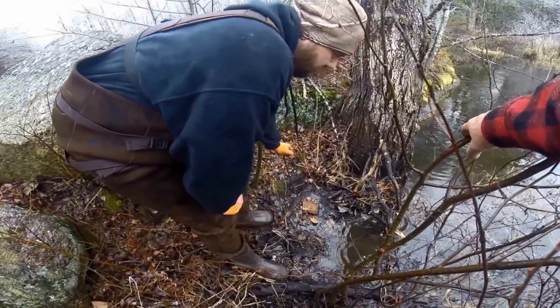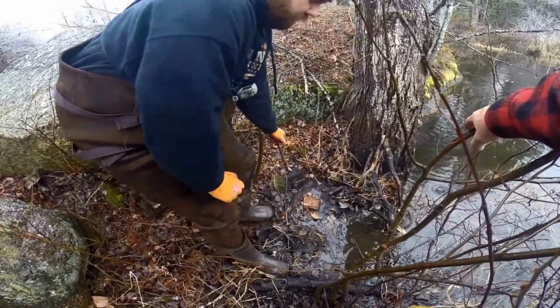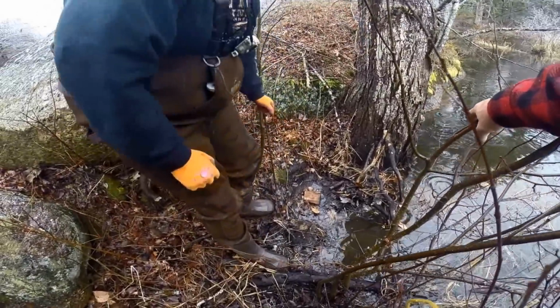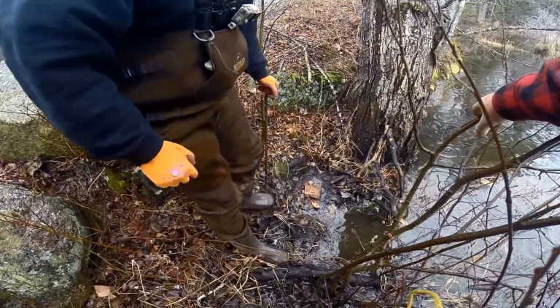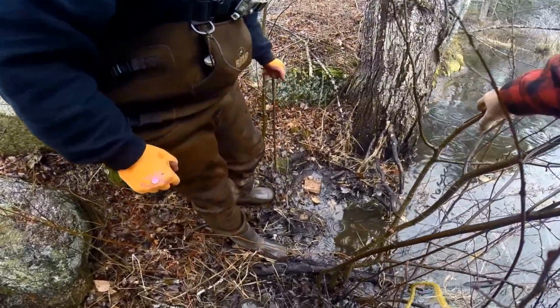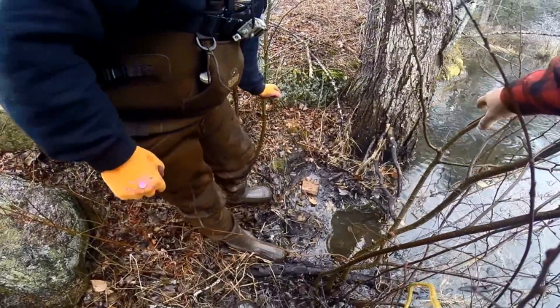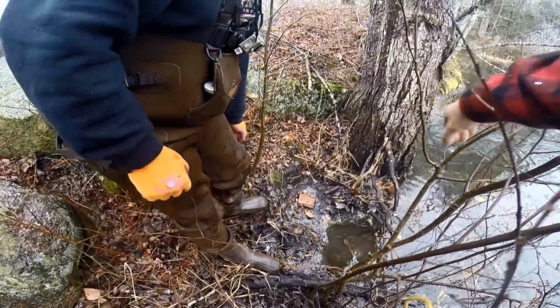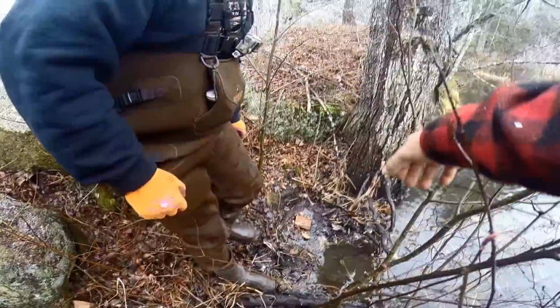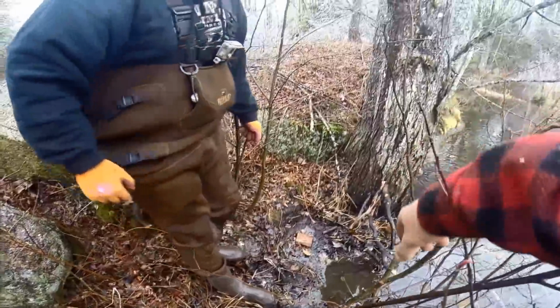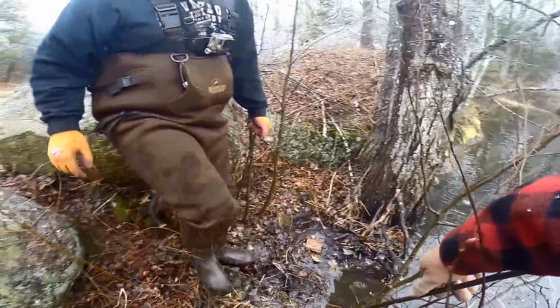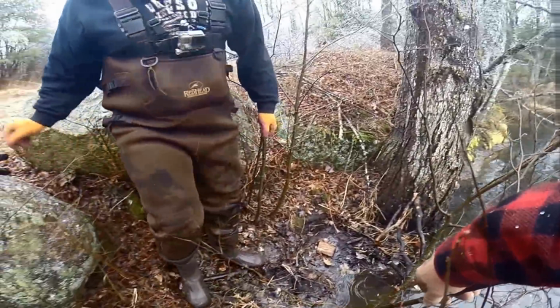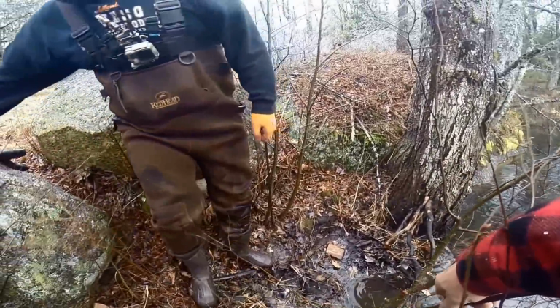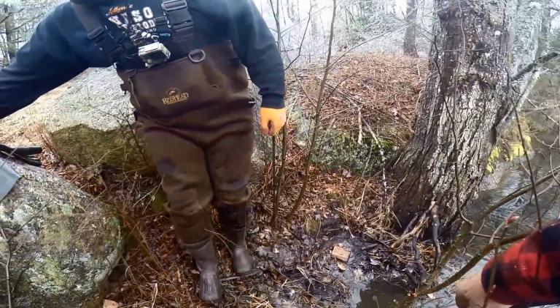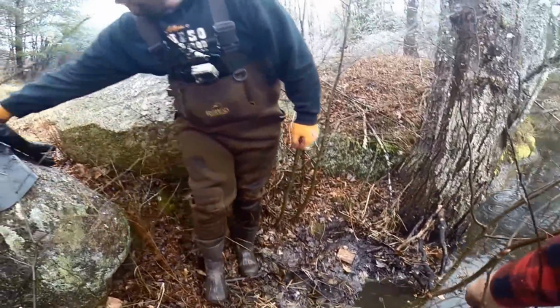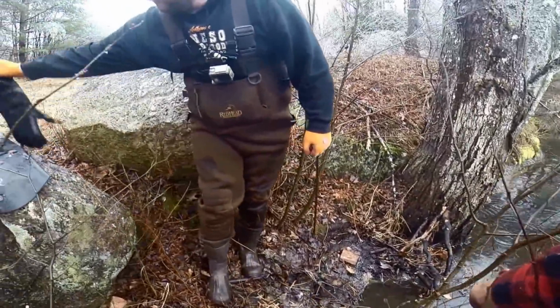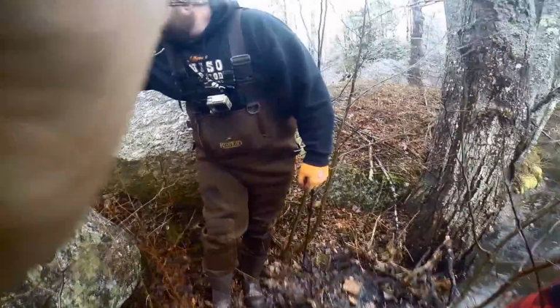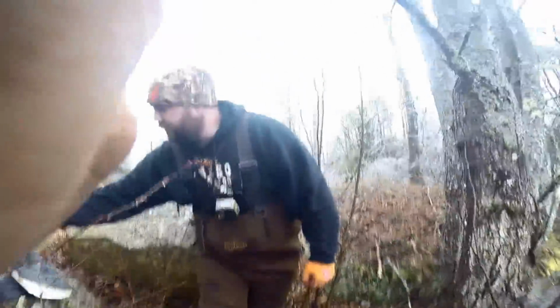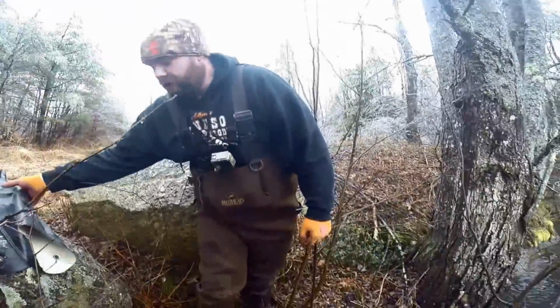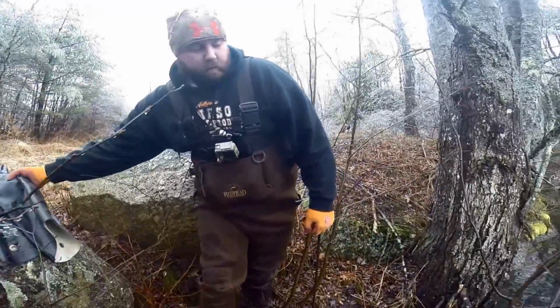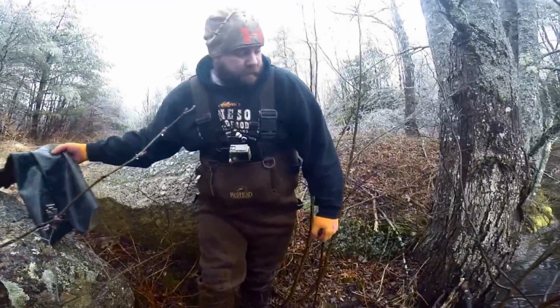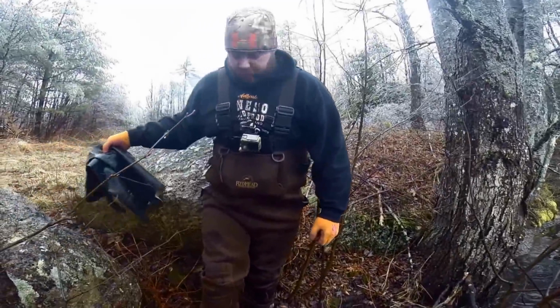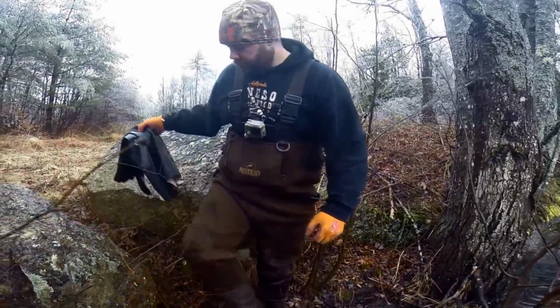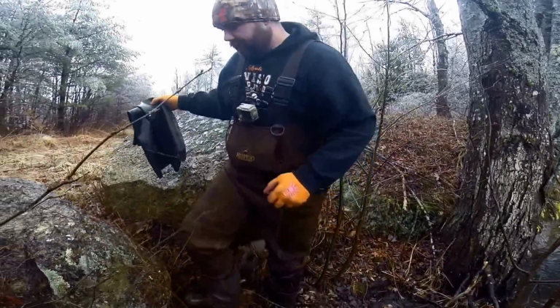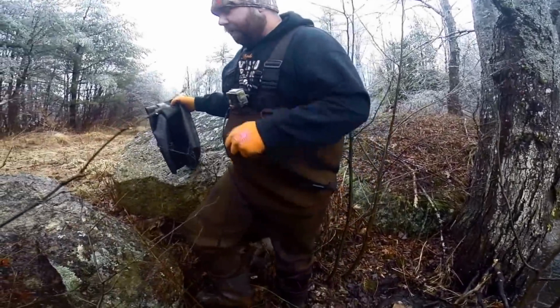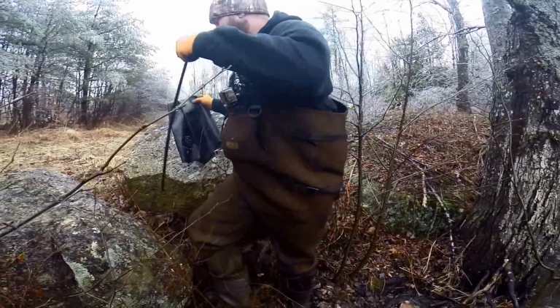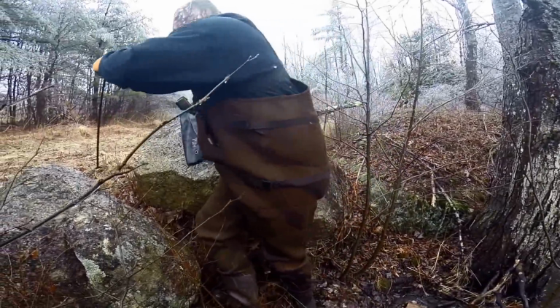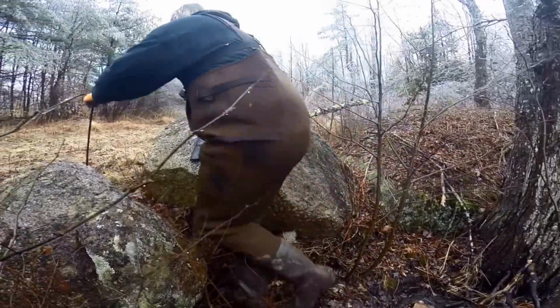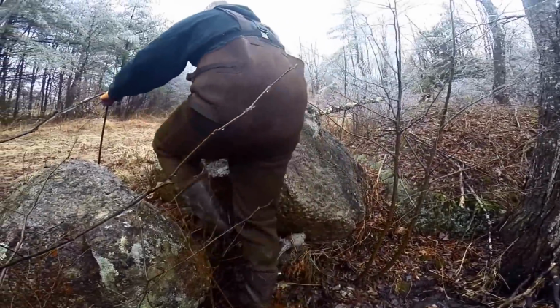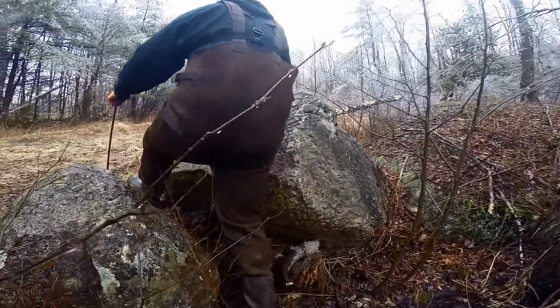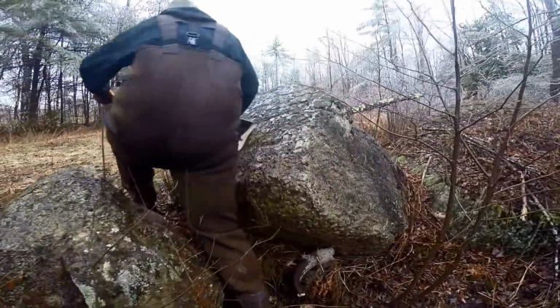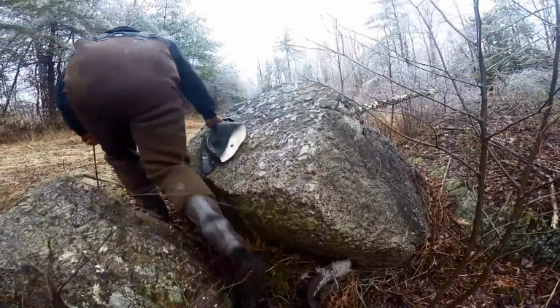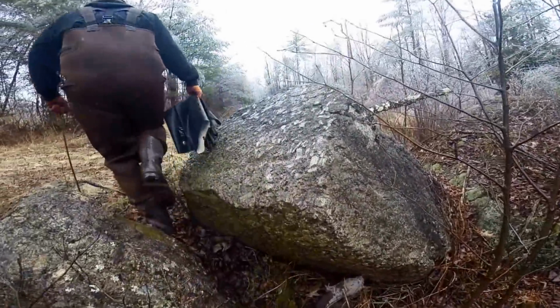Tomorrow morning we should, knock on wood, have a beaver. Another 60-pounder would be nice. Less work on the back this time for sure. On to the next one.